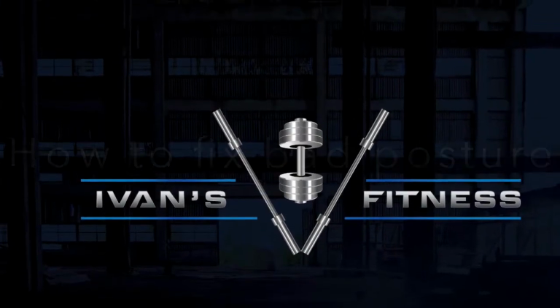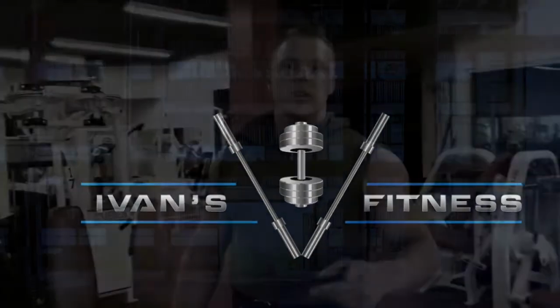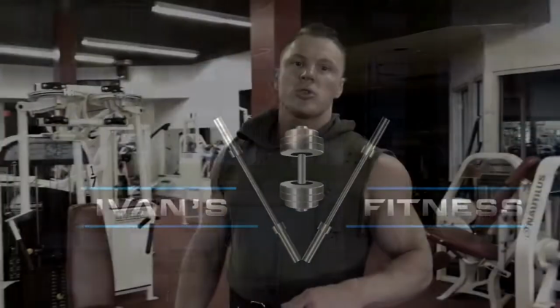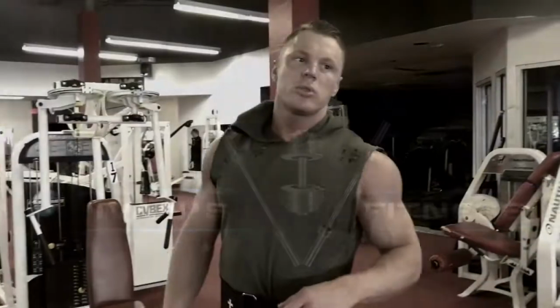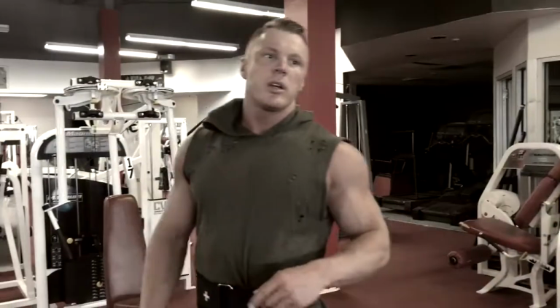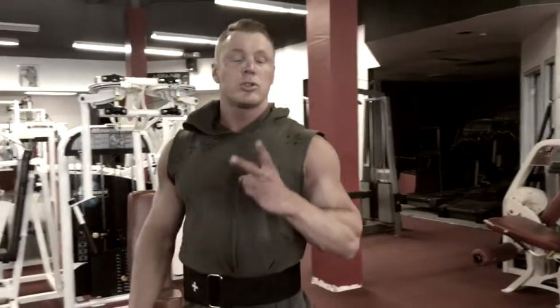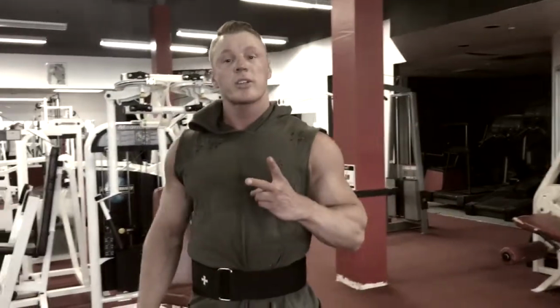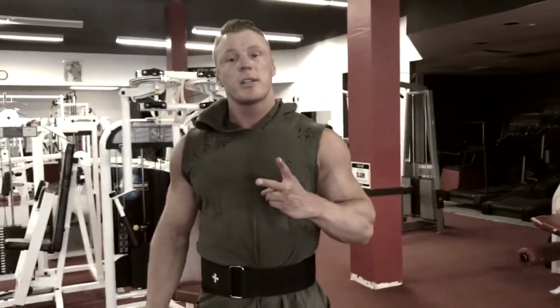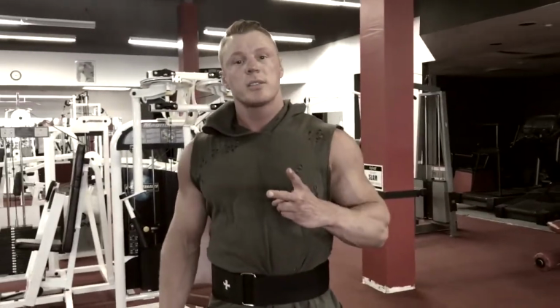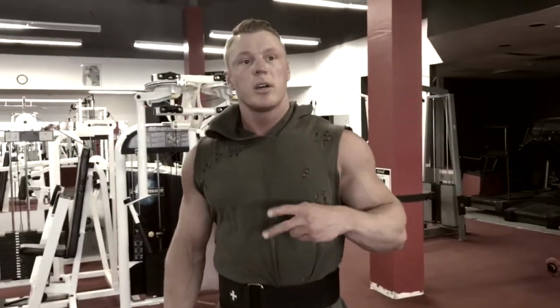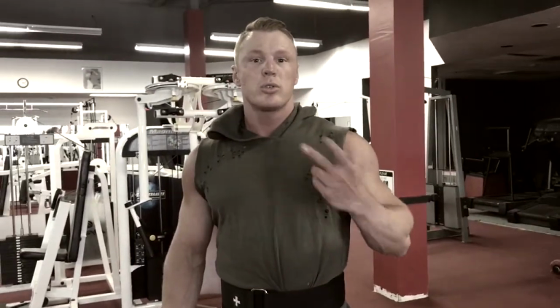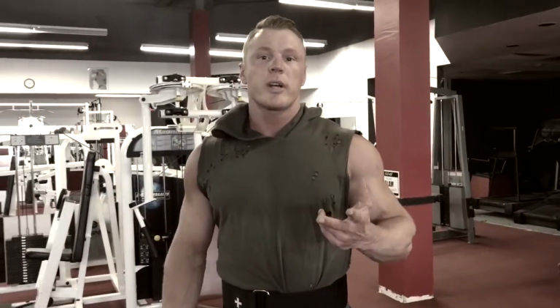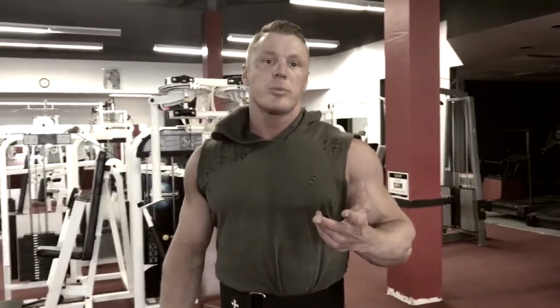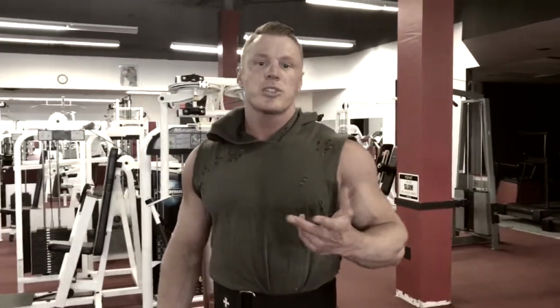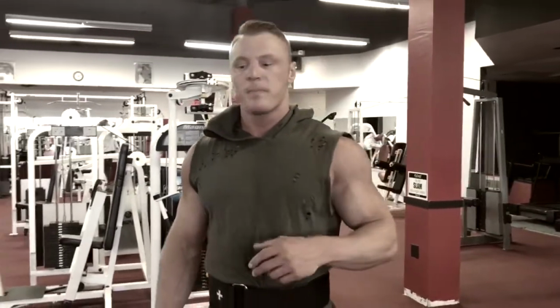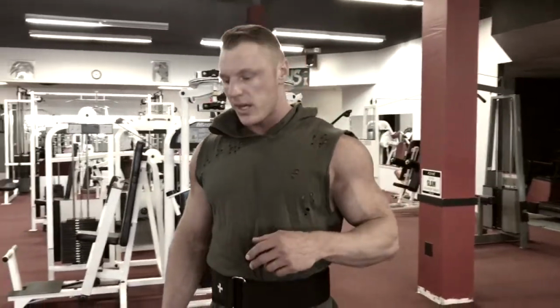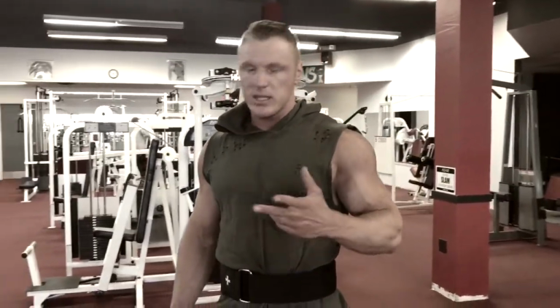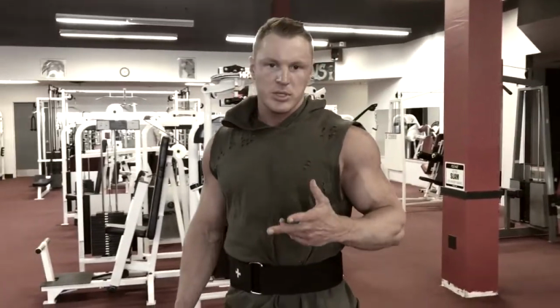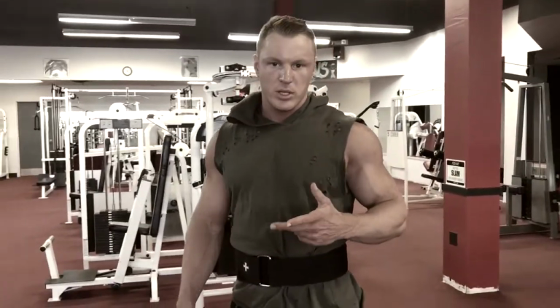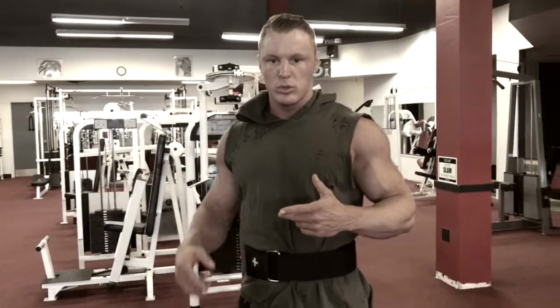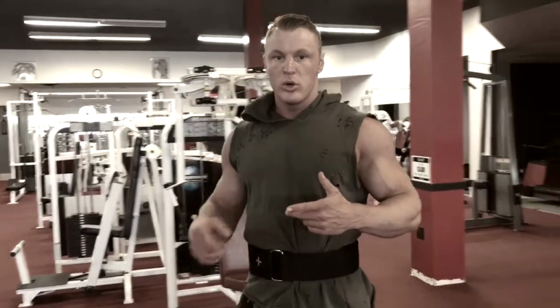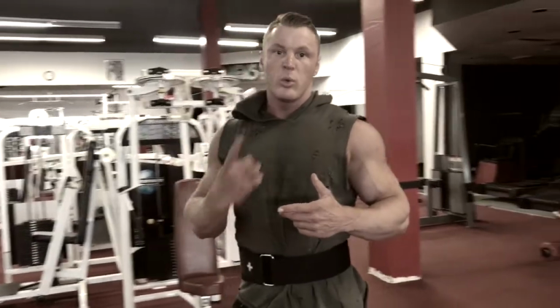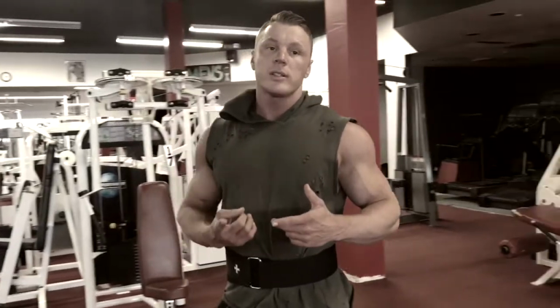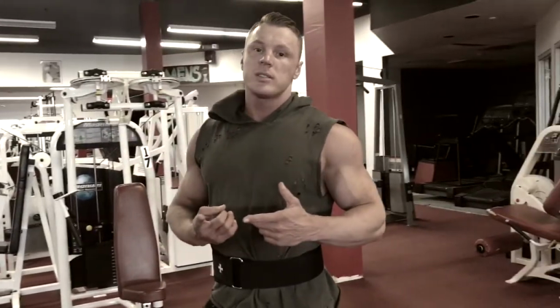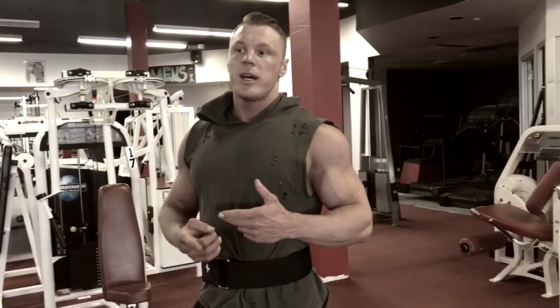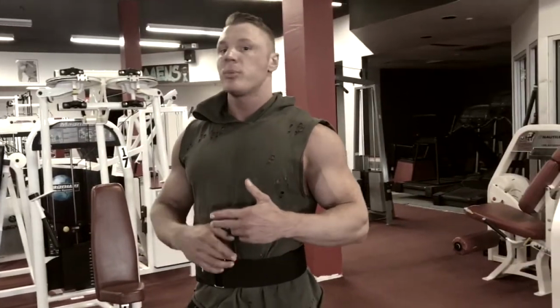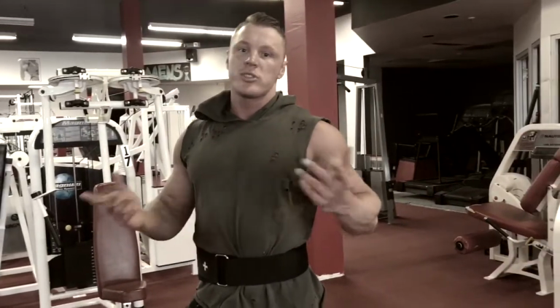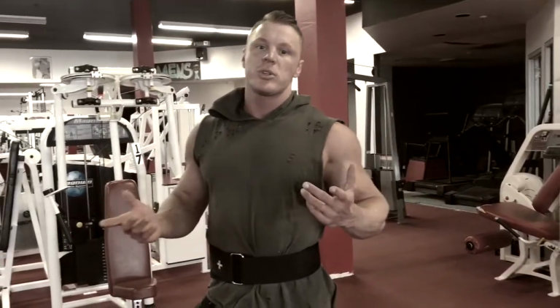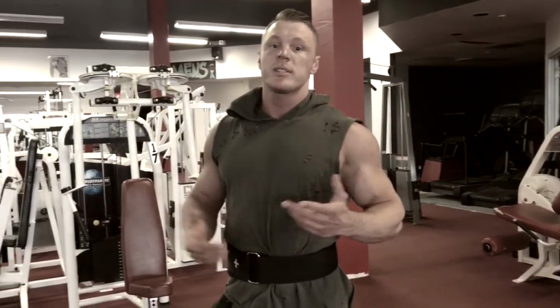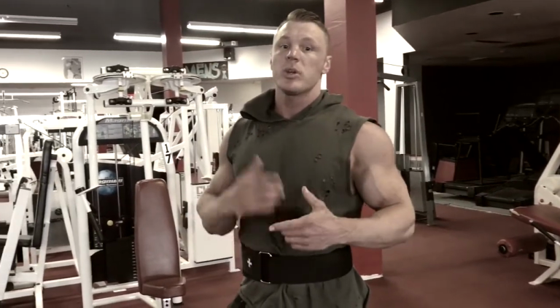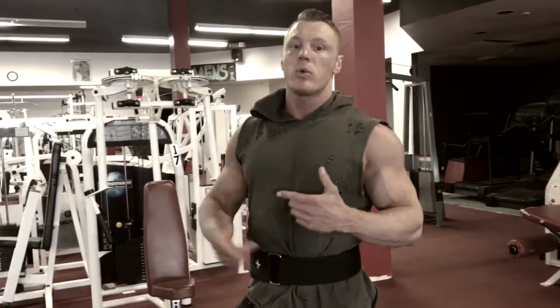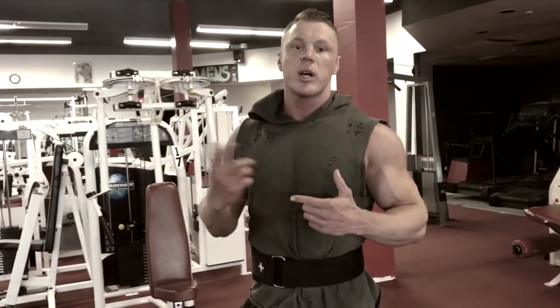Alright guys, I'm going to show you today two exercises to correct your posture. It's not something that you do once and your posture will be great — it's something you got to work on.